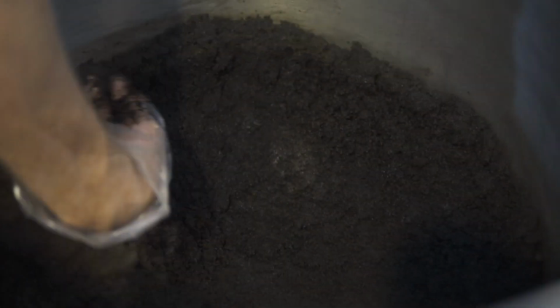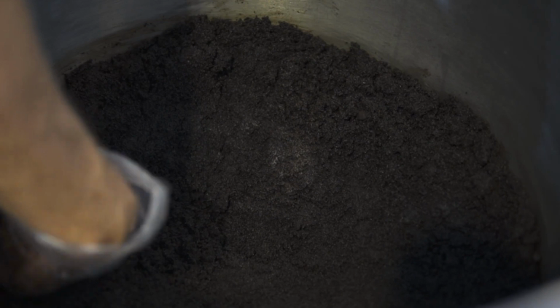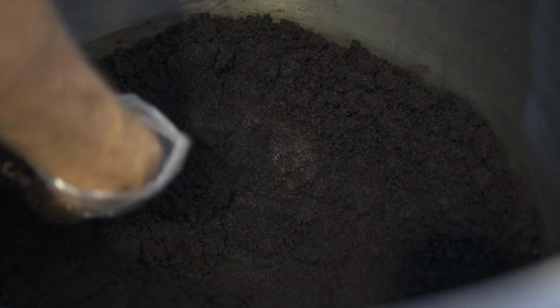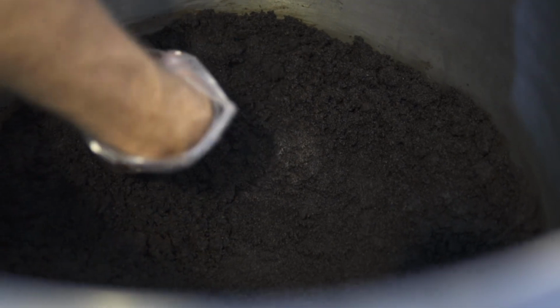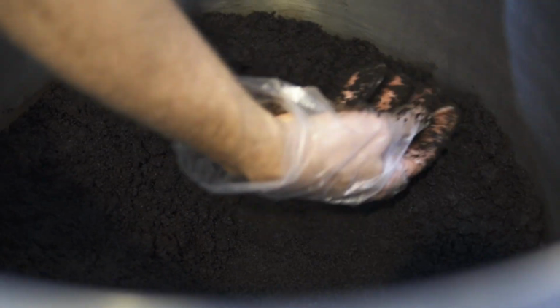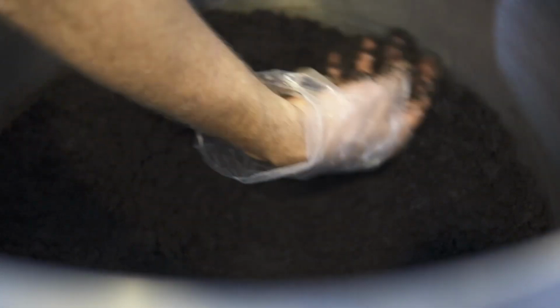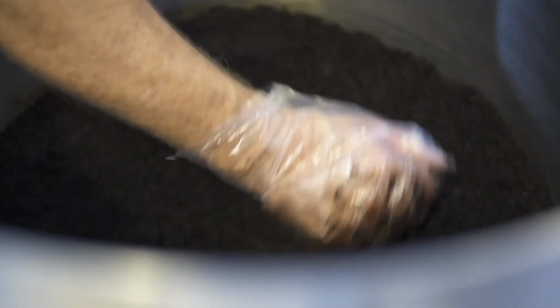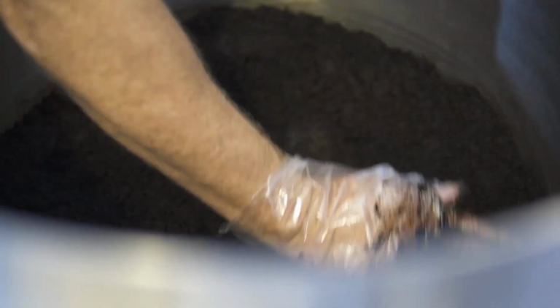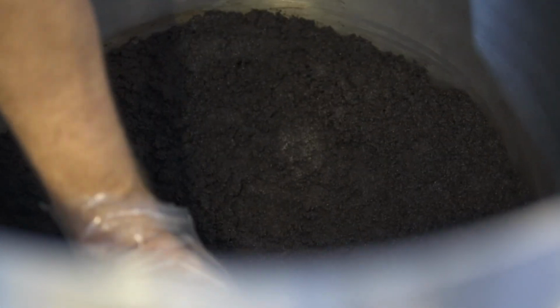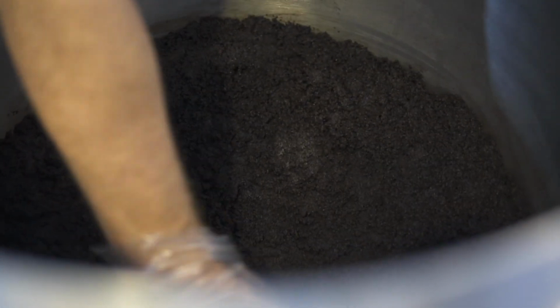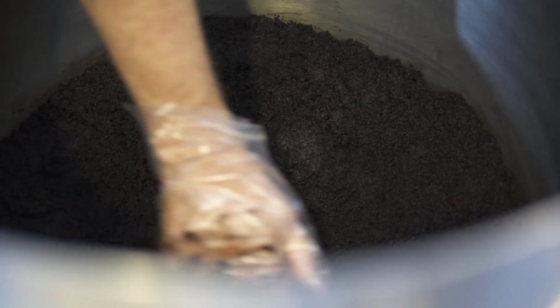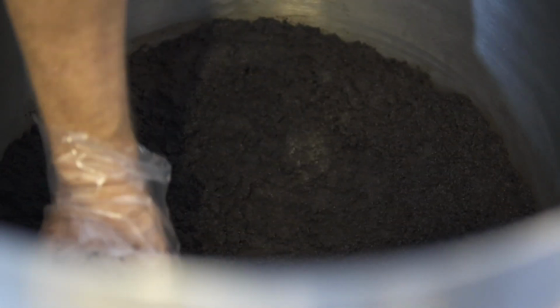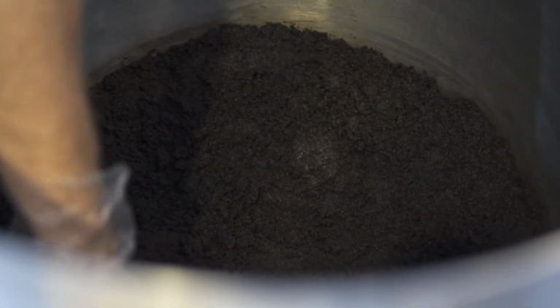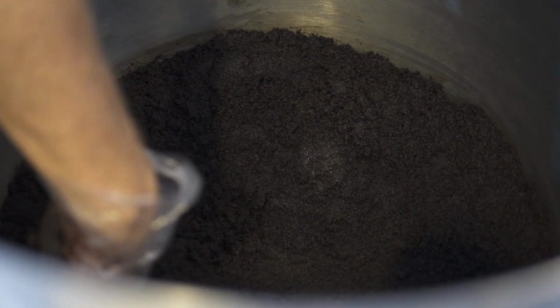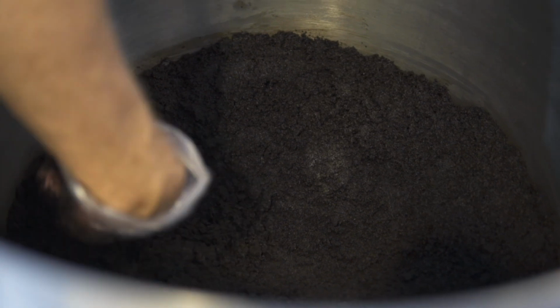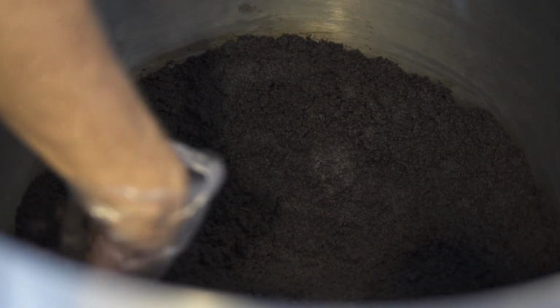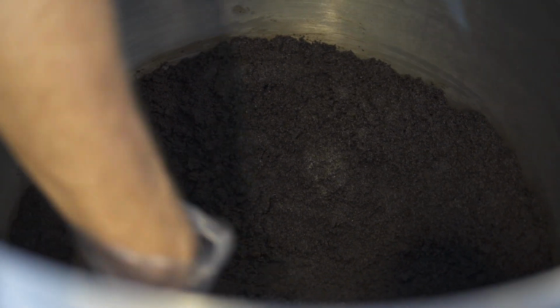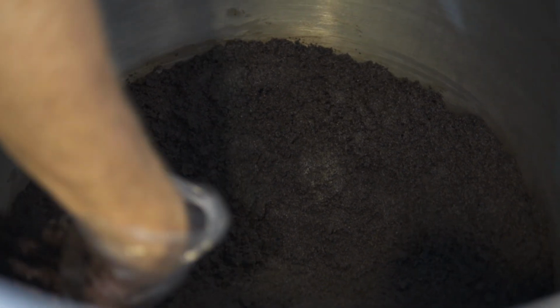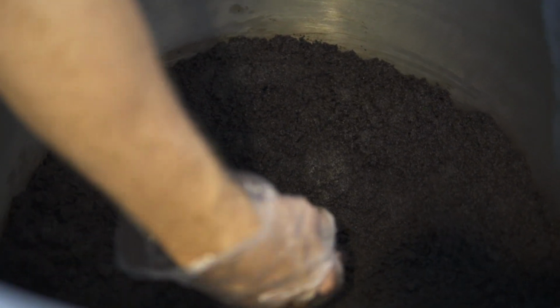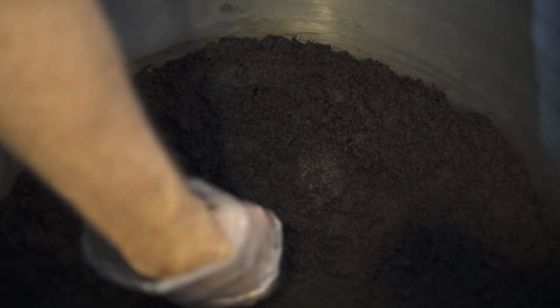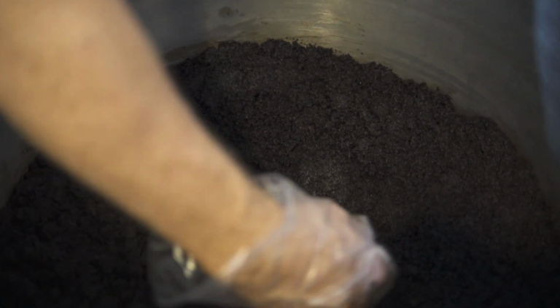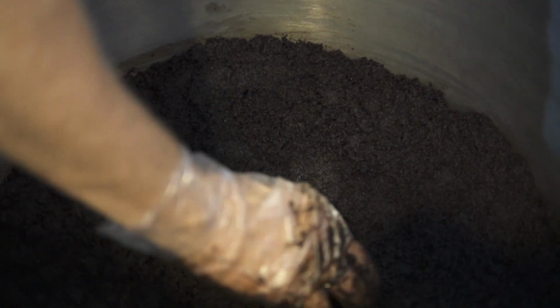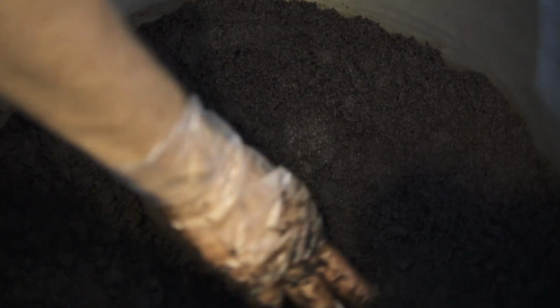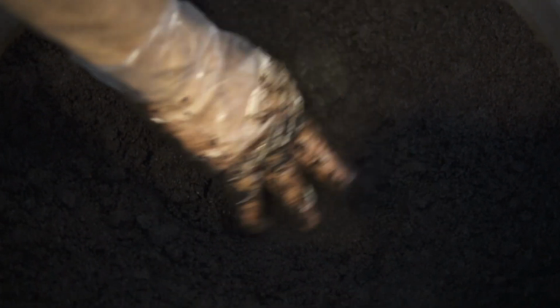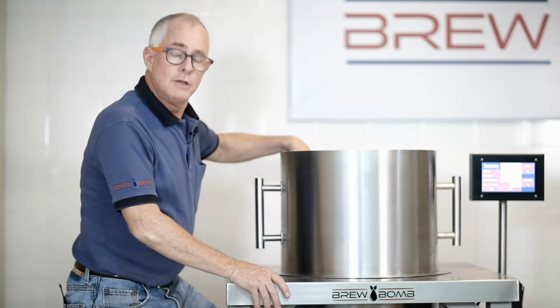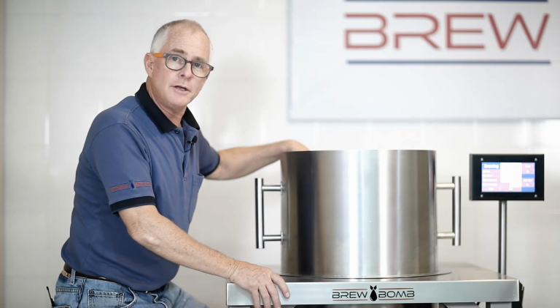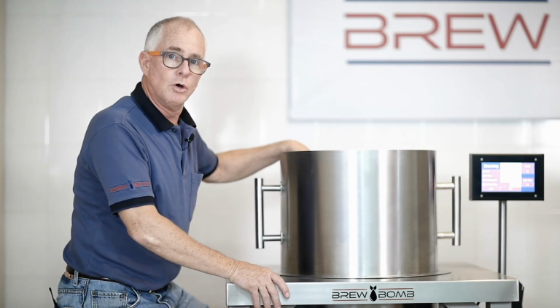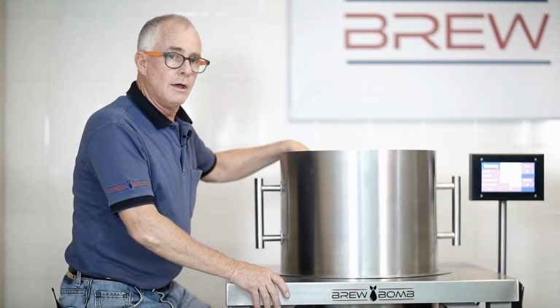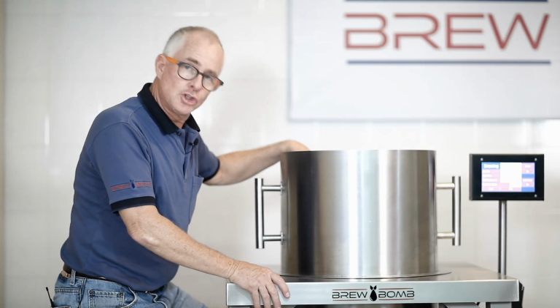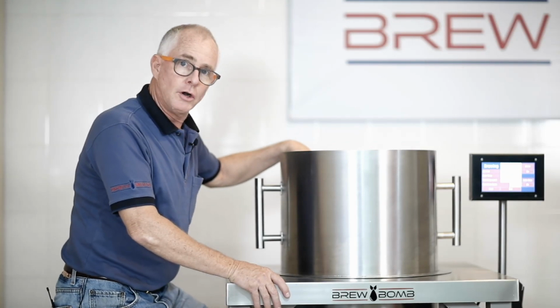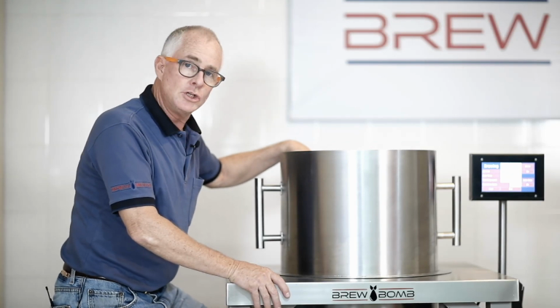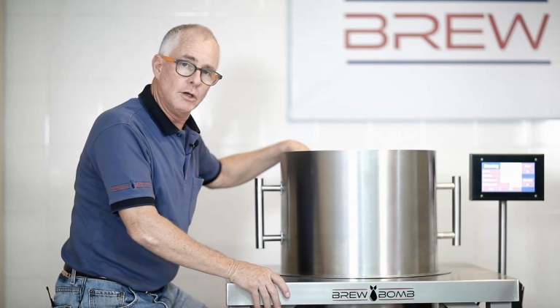Just take the bottom of the grind bed and dig out the middle approximately one and a half inches so that the top of the grind bed is configured like a bowl. This process will, for sure, increase your yield and your concentrations.